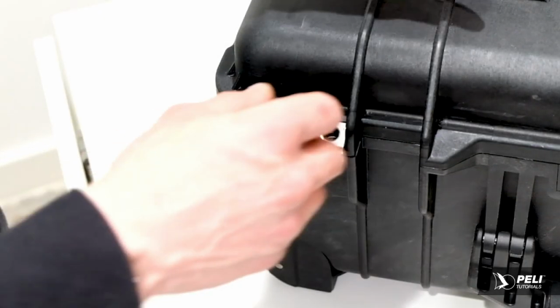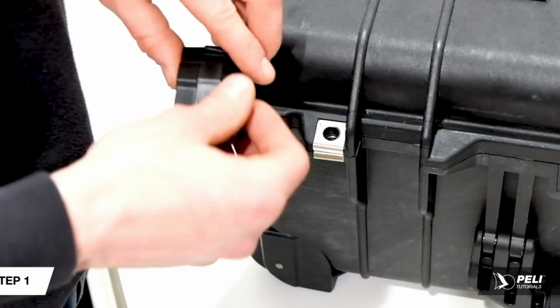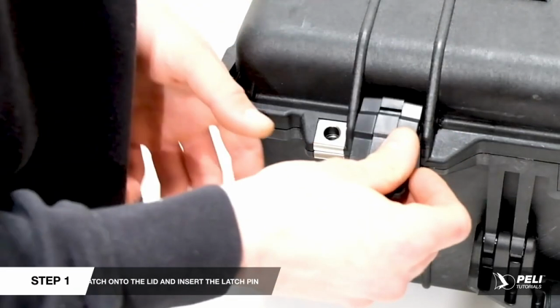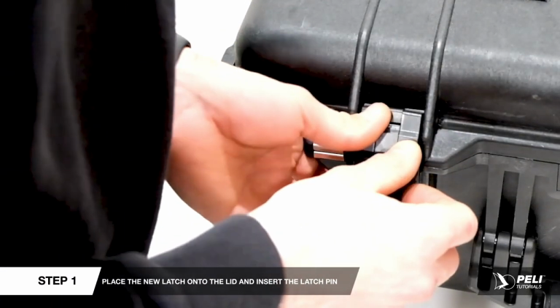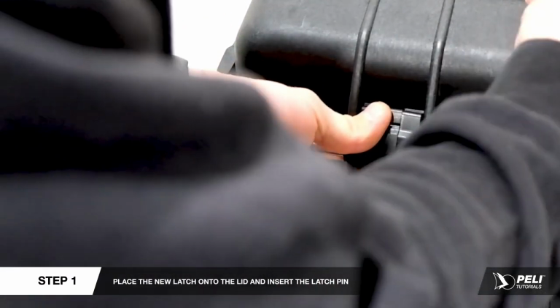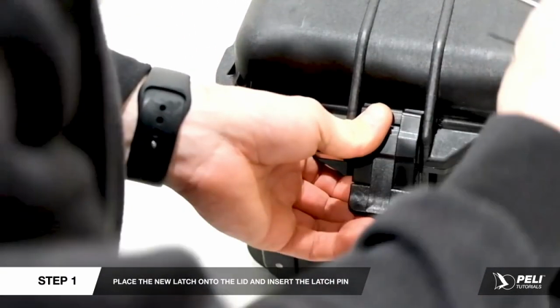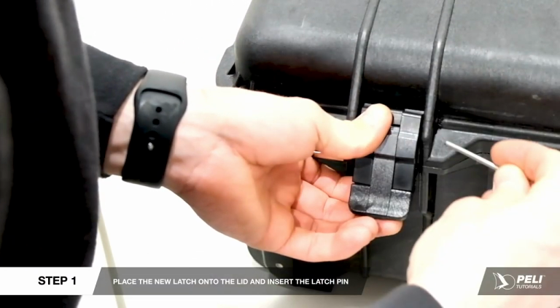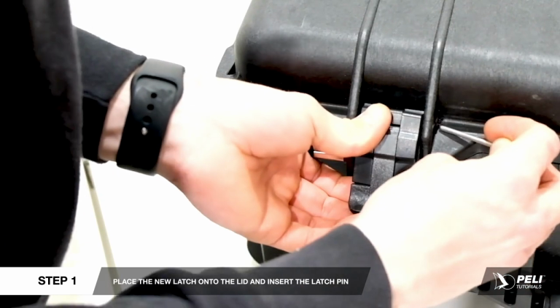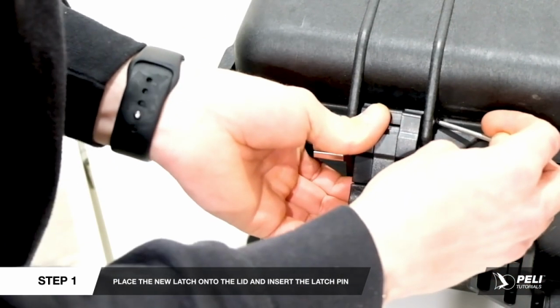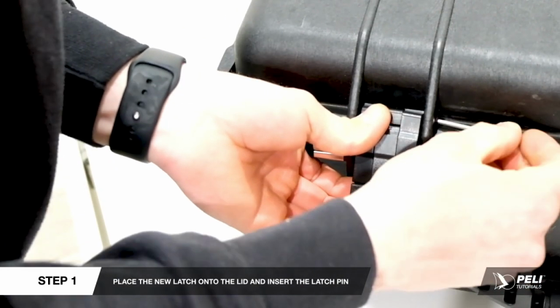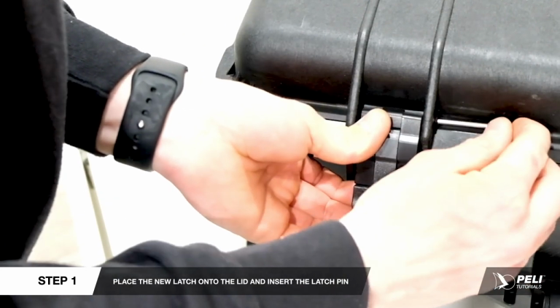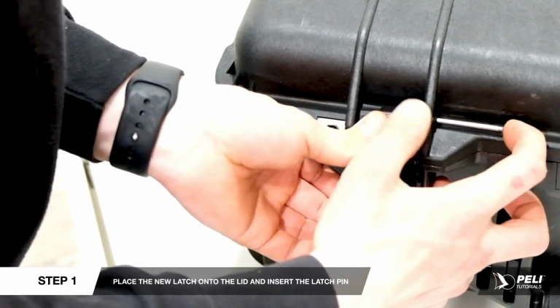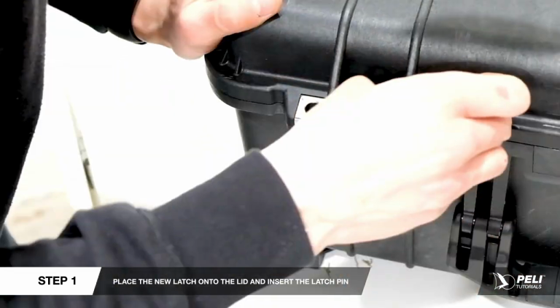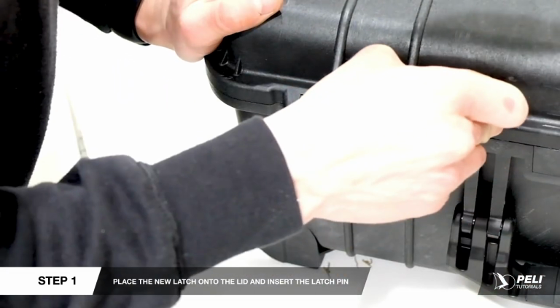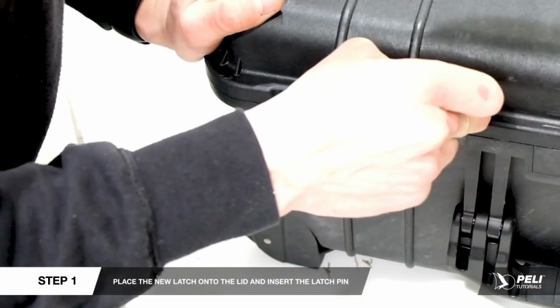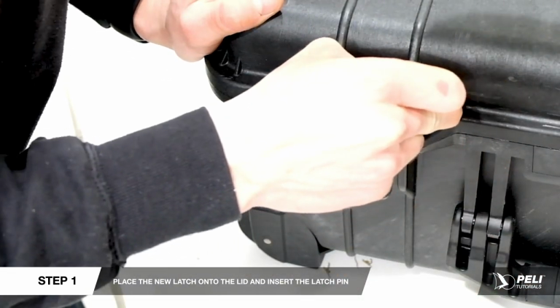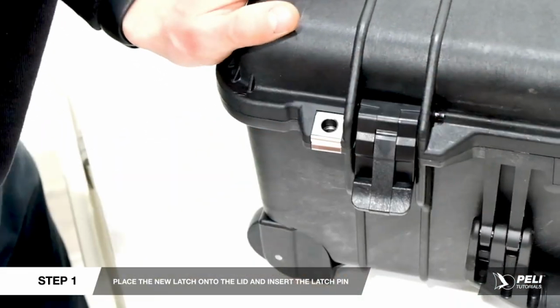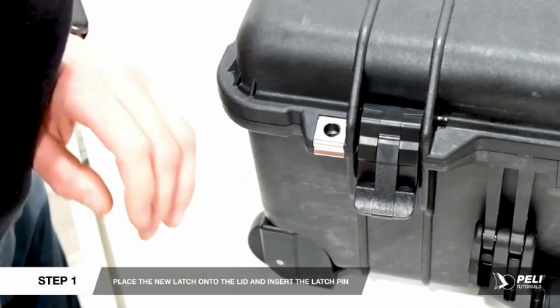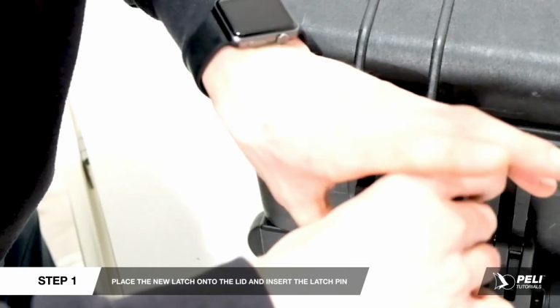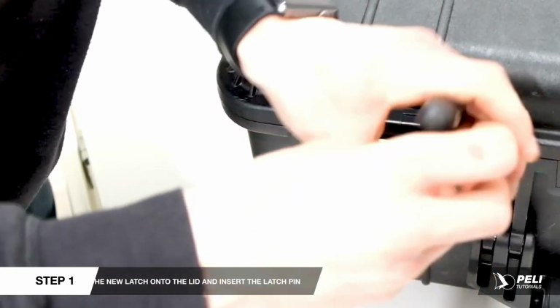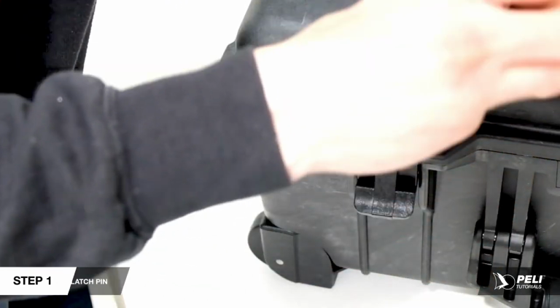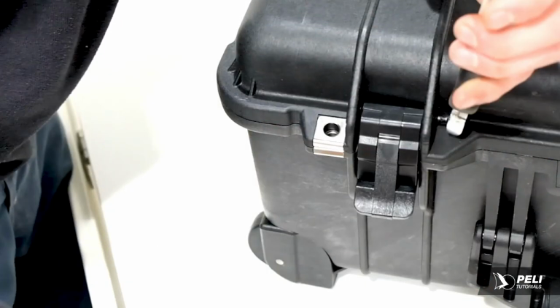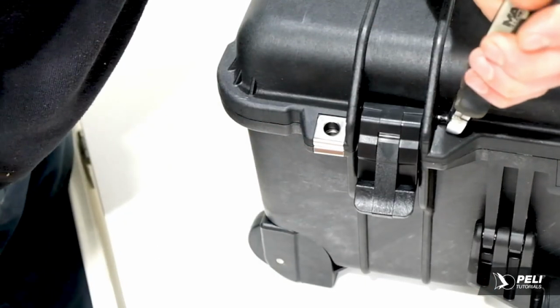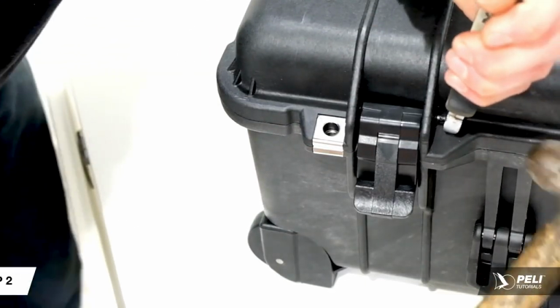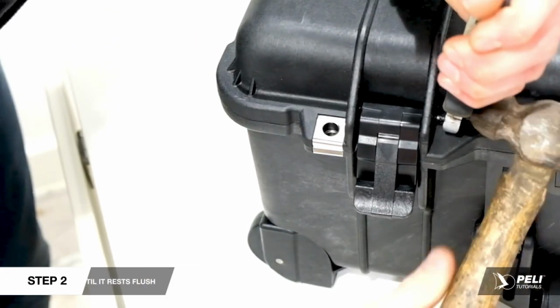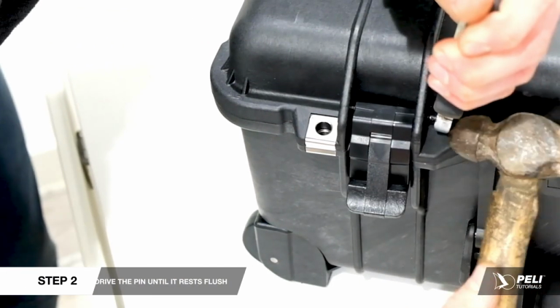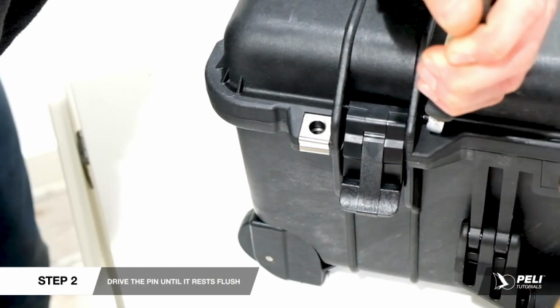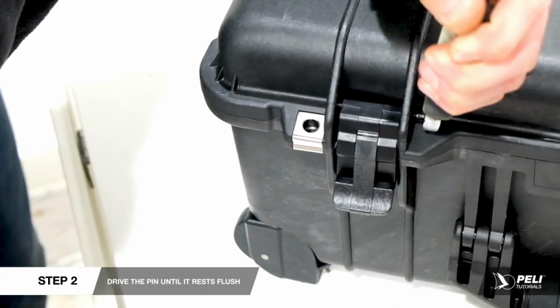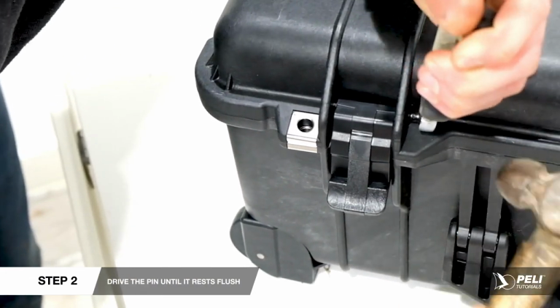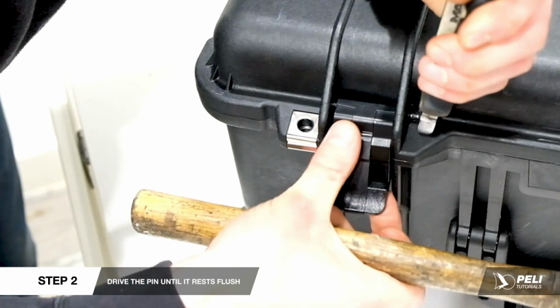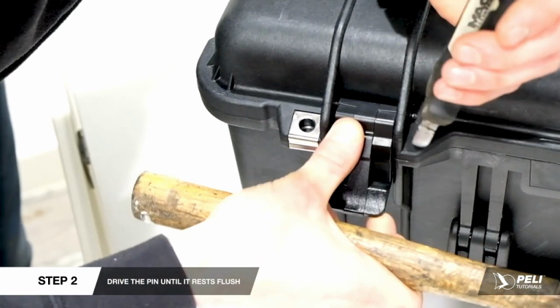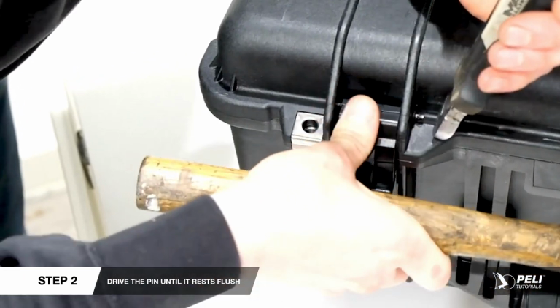Place the new latch under the lid and insert the latch pin's smooth end first. Use the pliers and hammer to drive the pin until it rests flush with the surface of the latch rib.